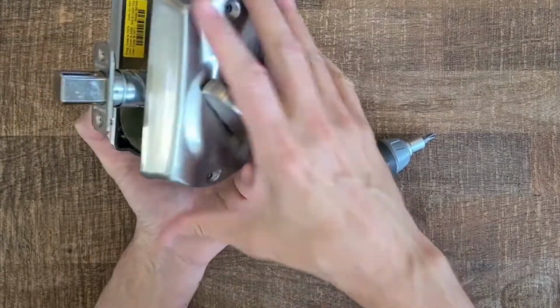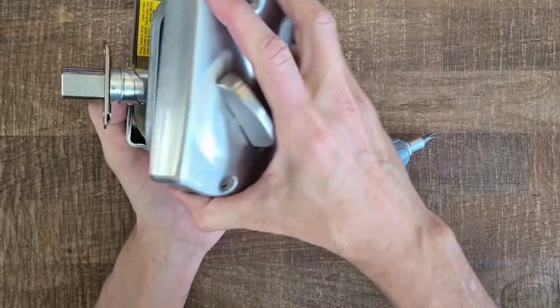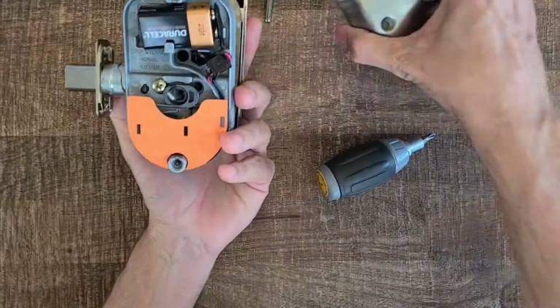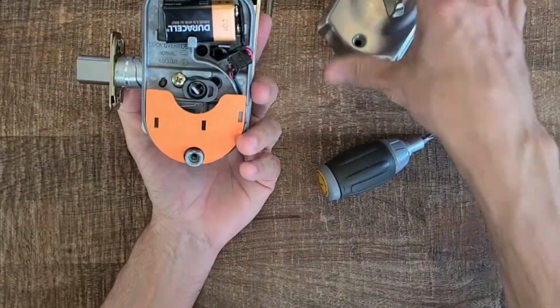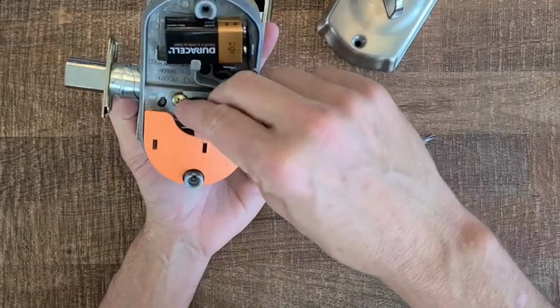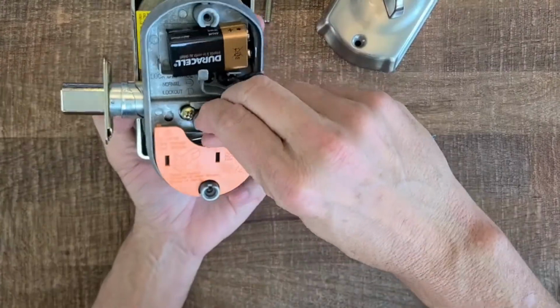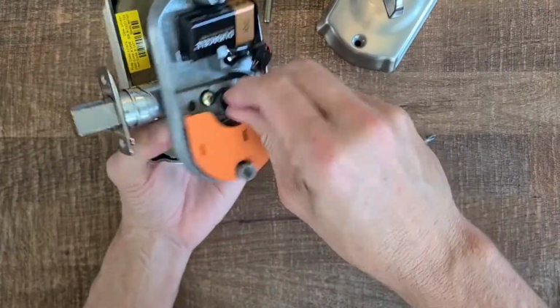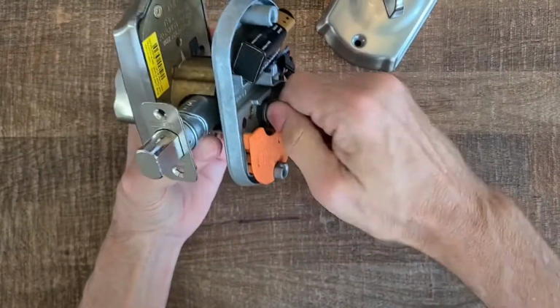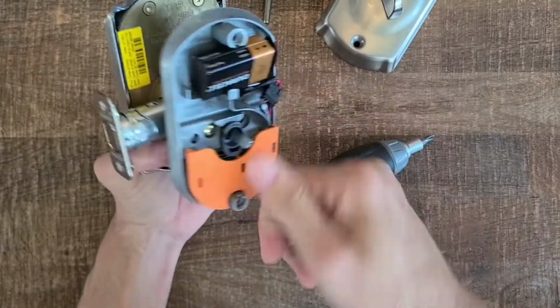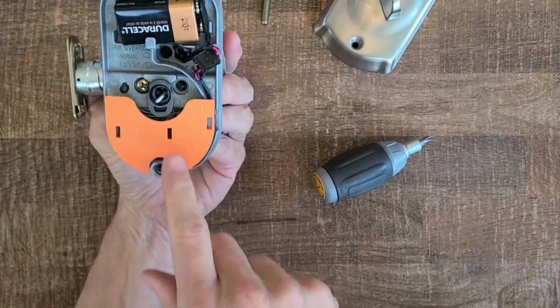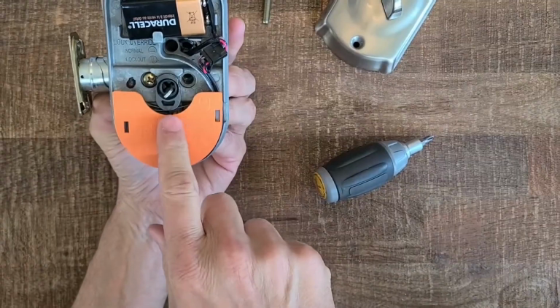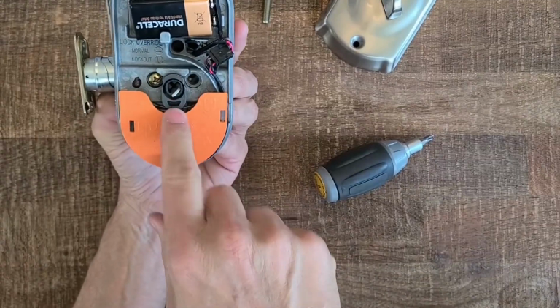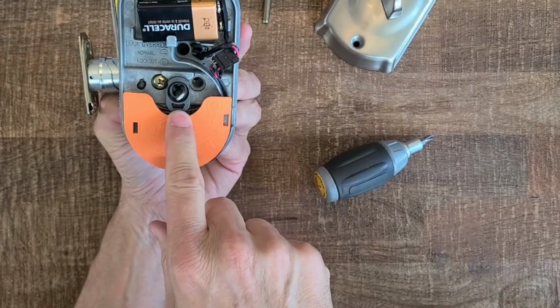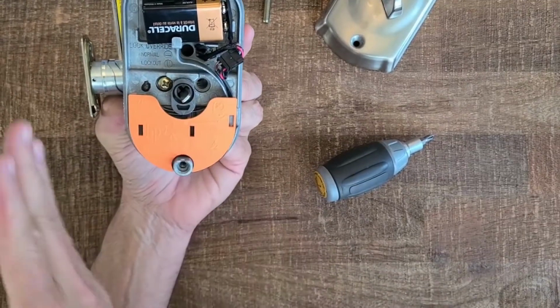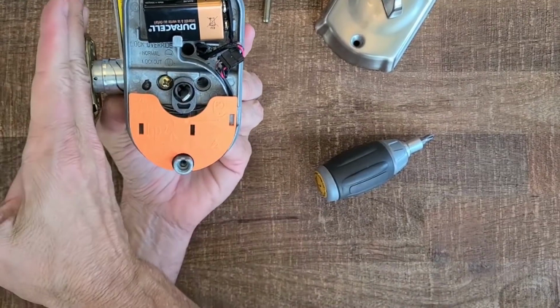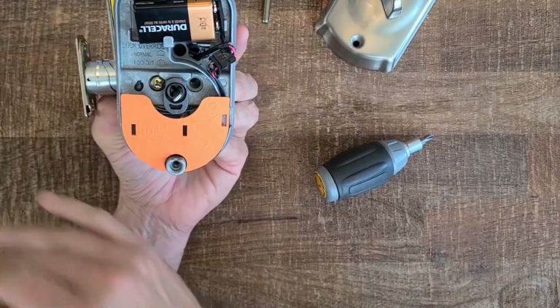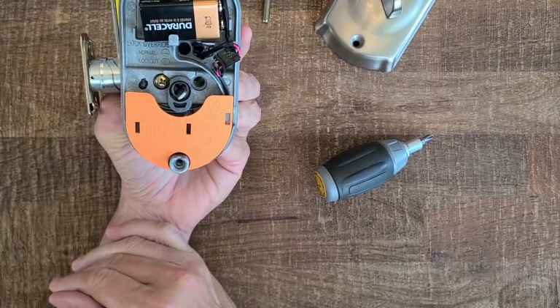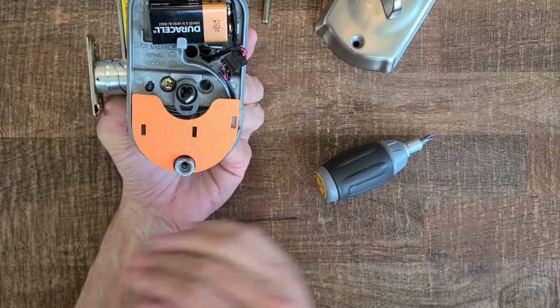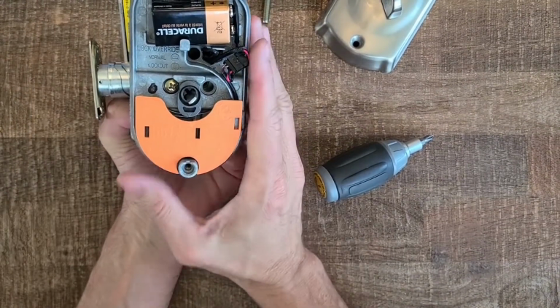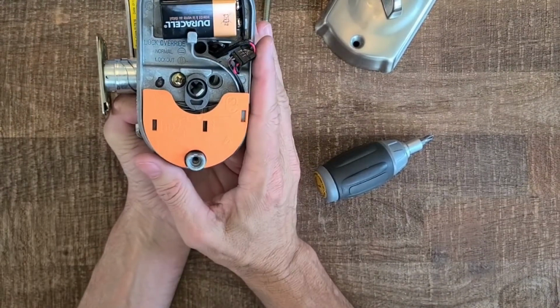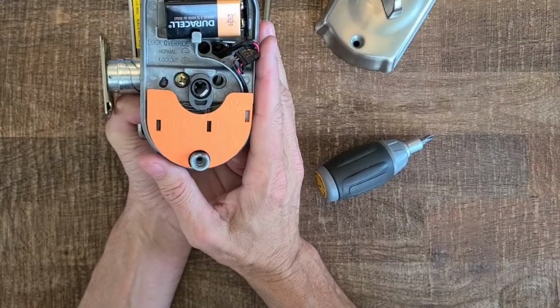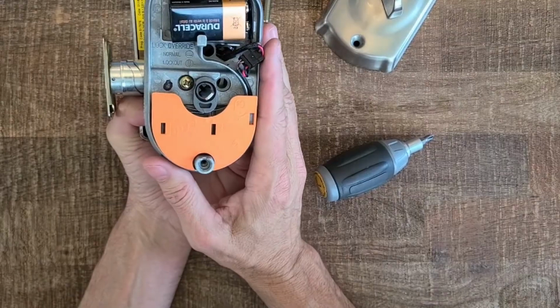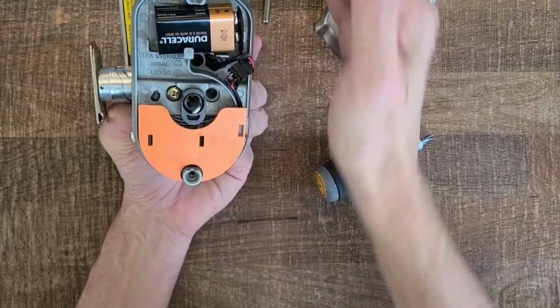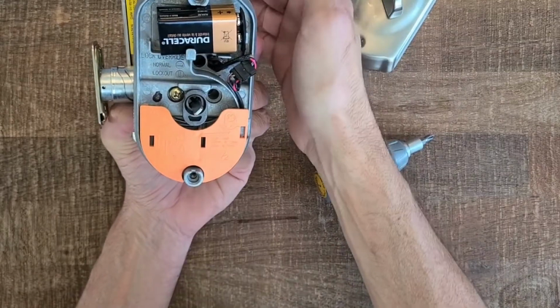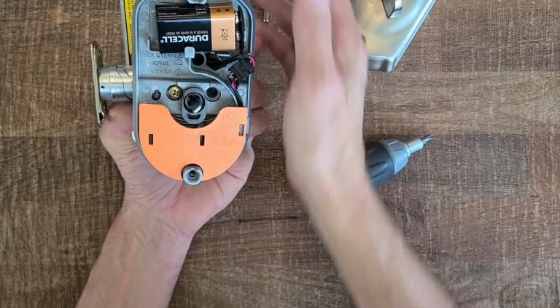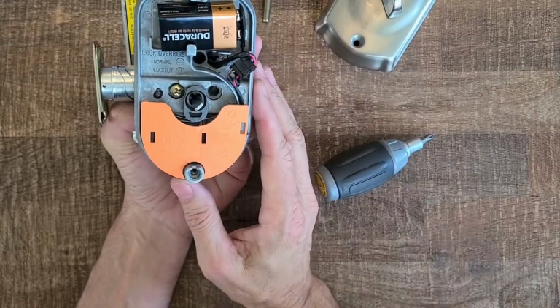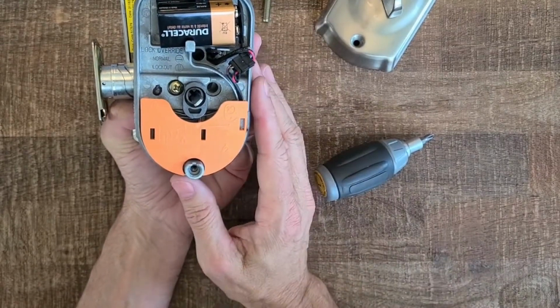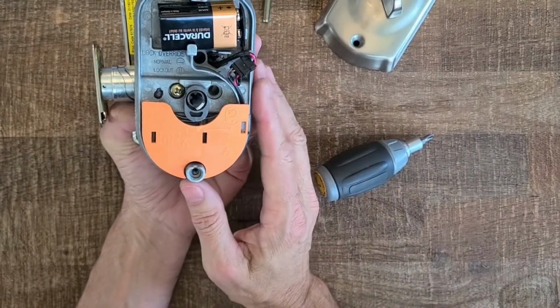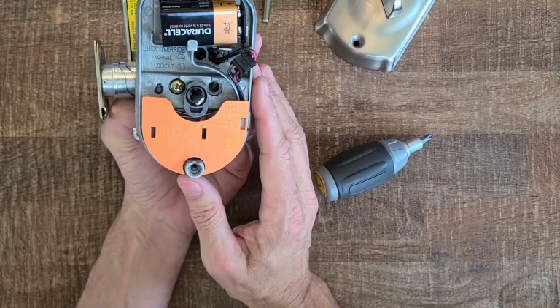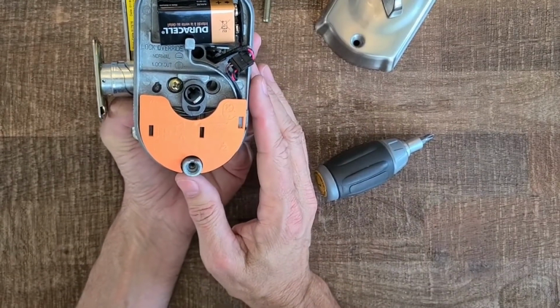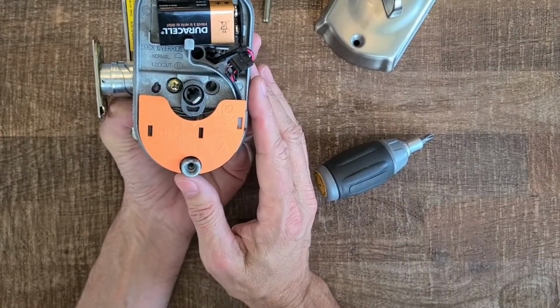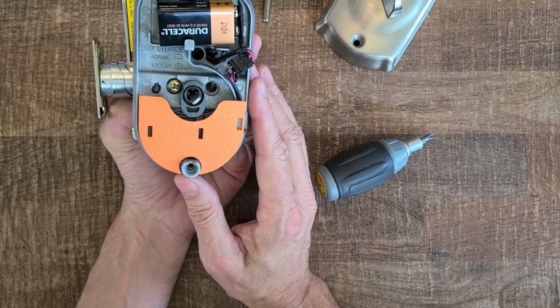That cam is very important when doing this install. Make sure the cam is pointed down when the bolt is retracted in the door. That's how you fix the problem of the Schlage button unlocking the door without a user code.